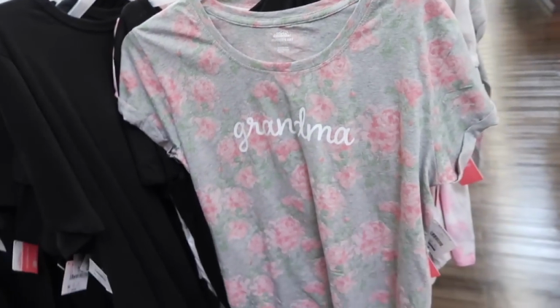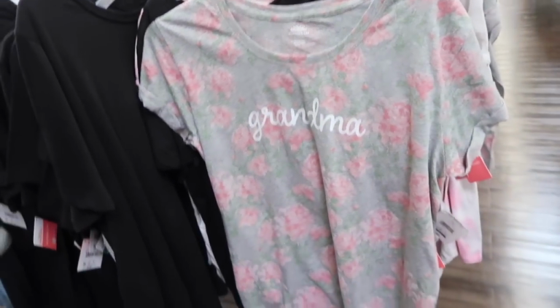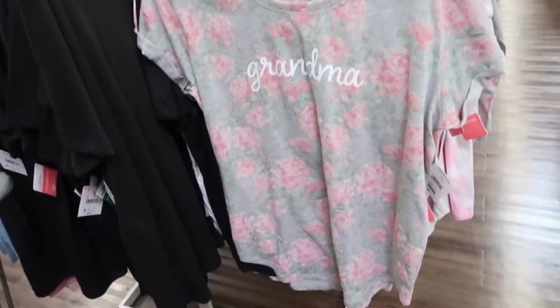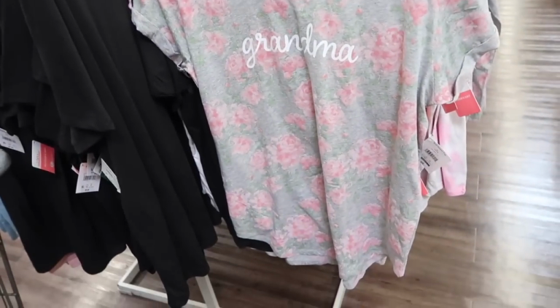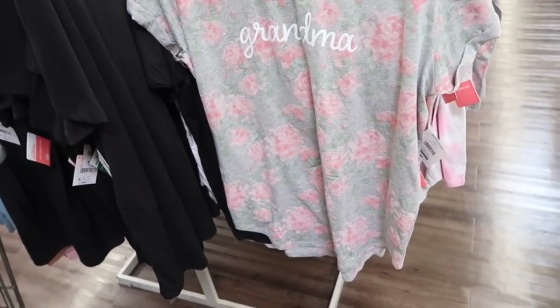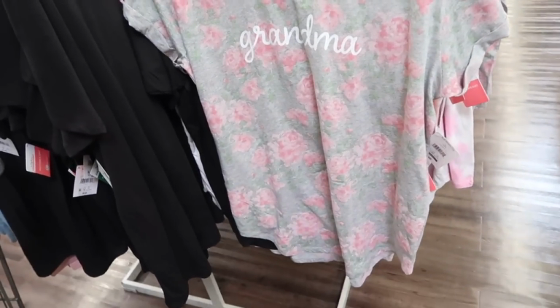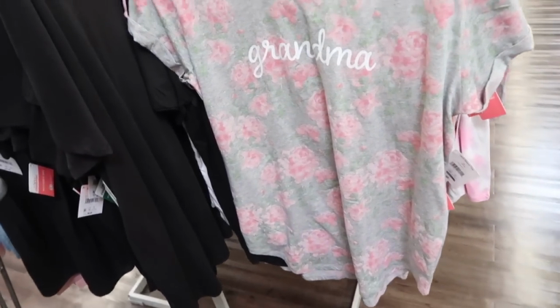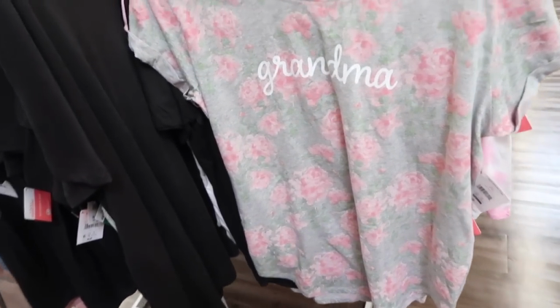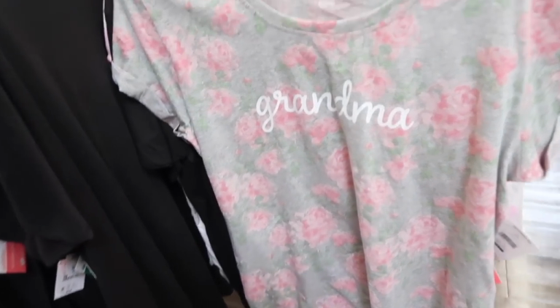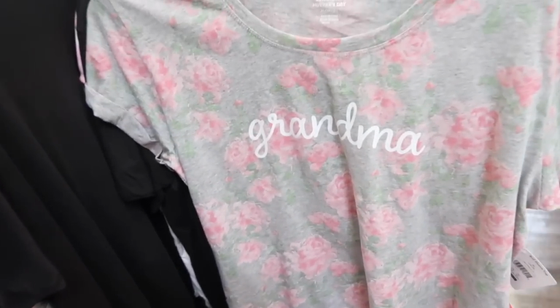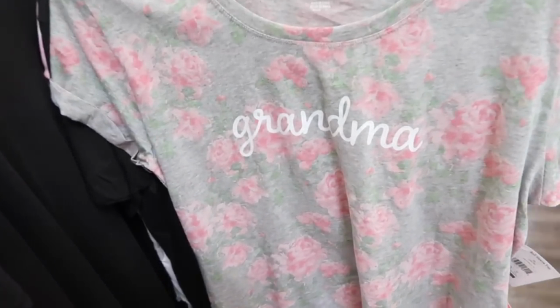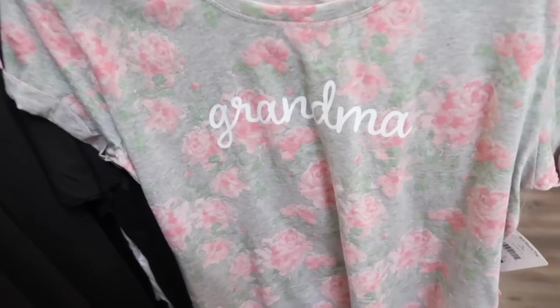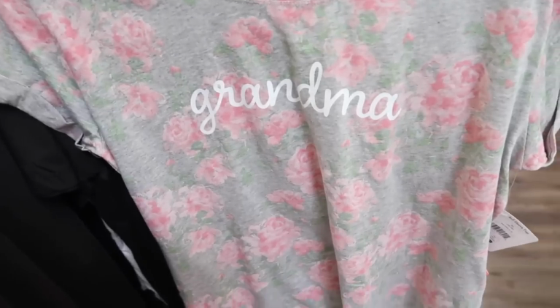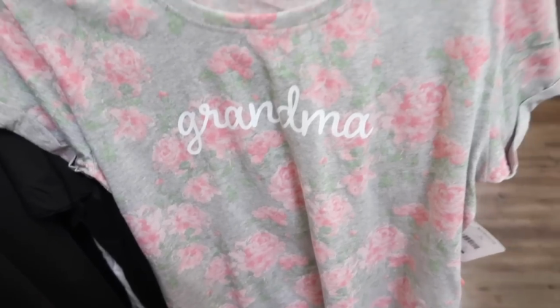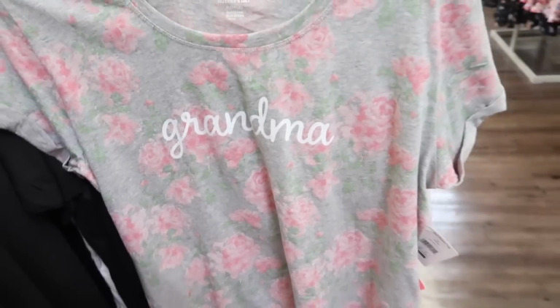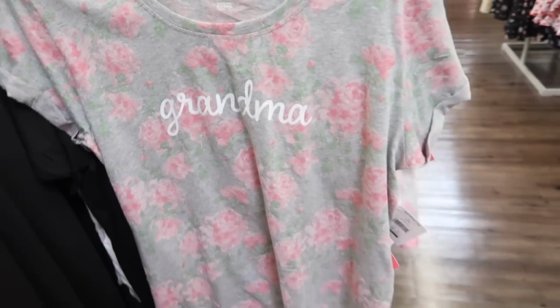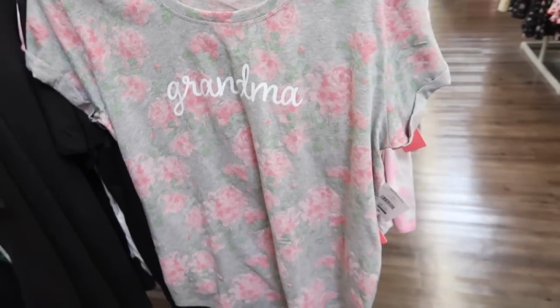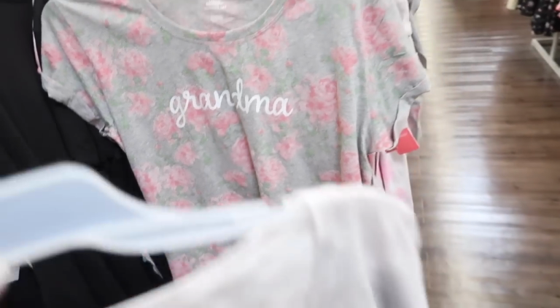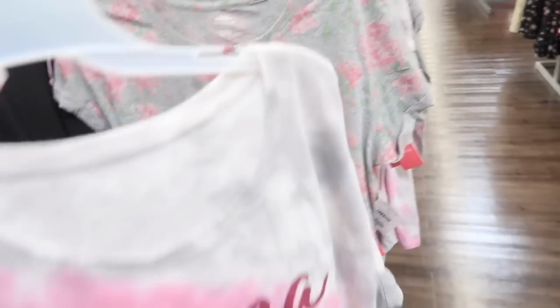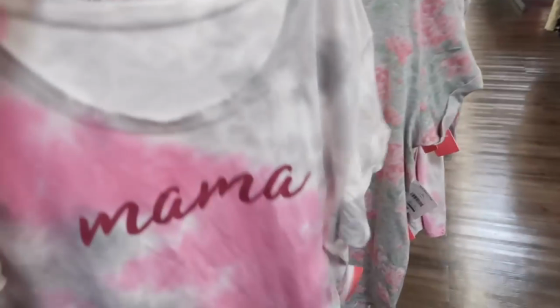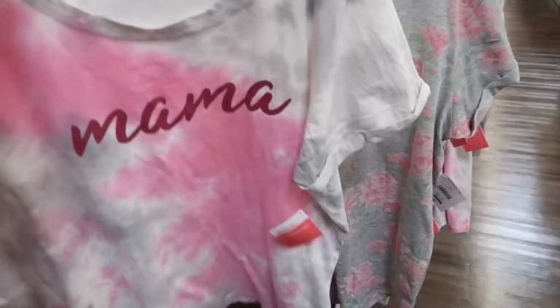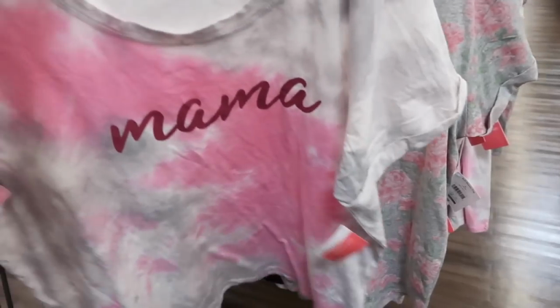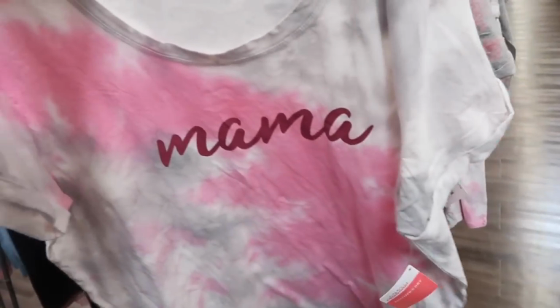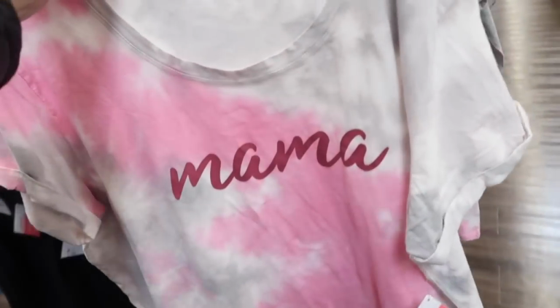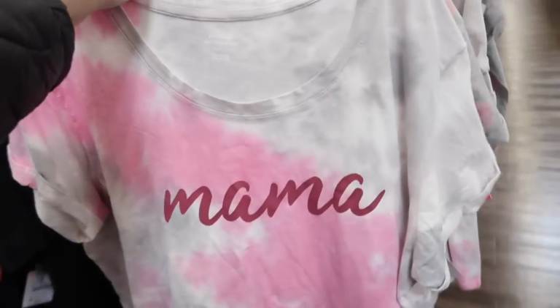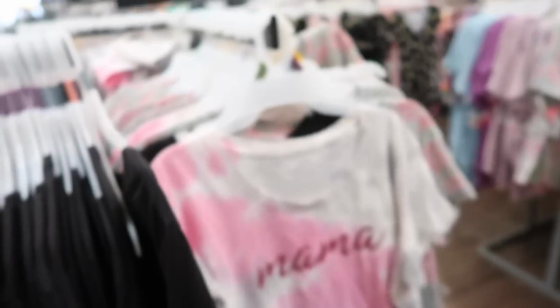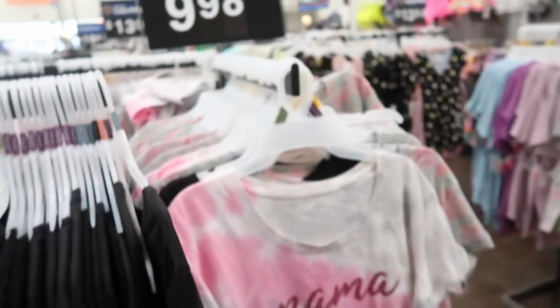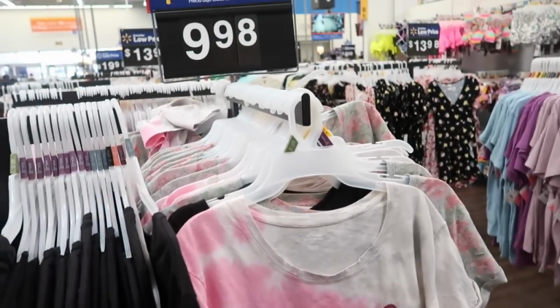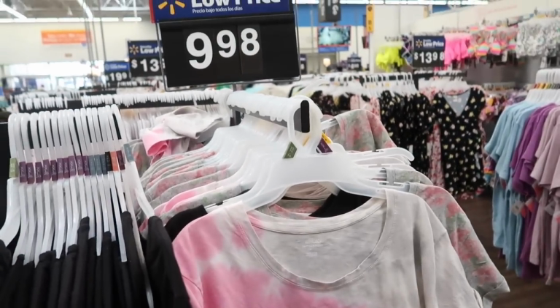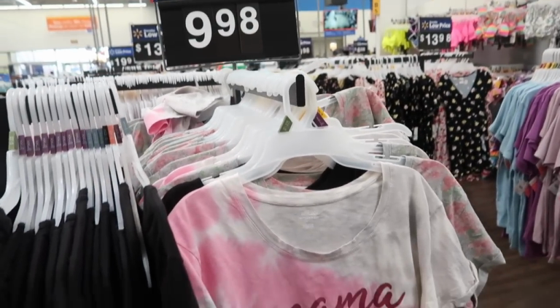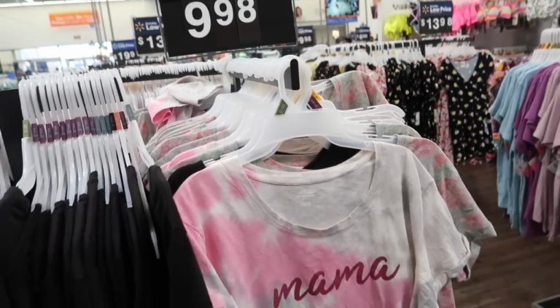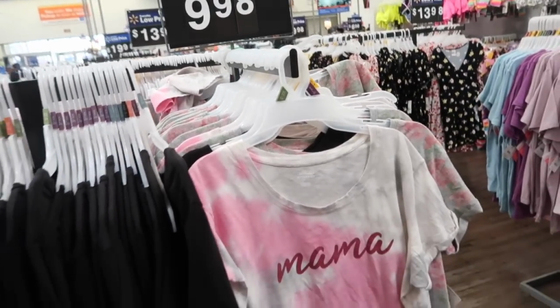Also seeing new graphic tees from Let's Celebrate for Mother's Day — they have the floral with "Grandma," really cute, the tie-dye with "Mama," and these are $9.98.